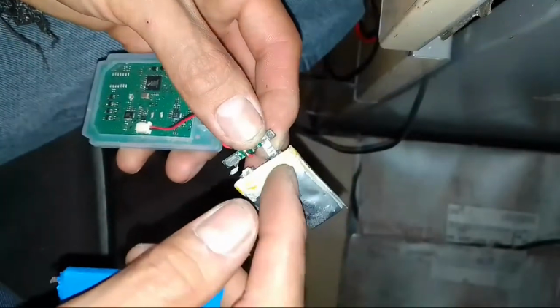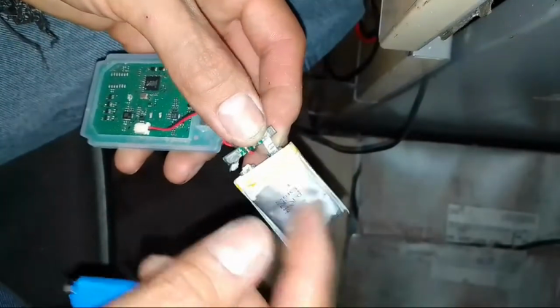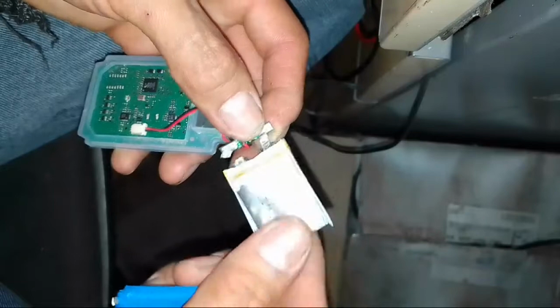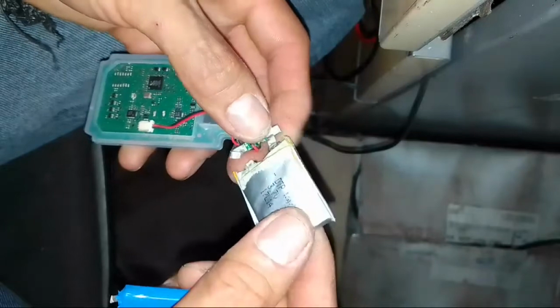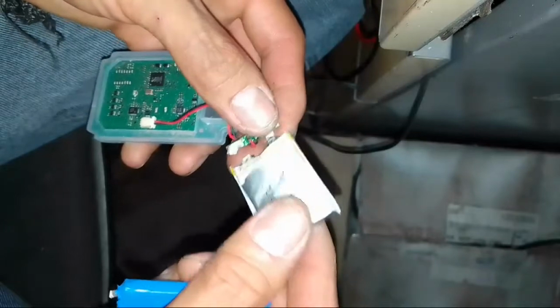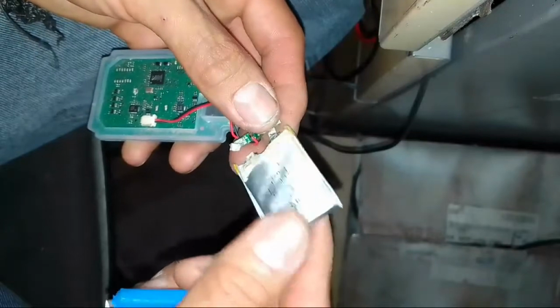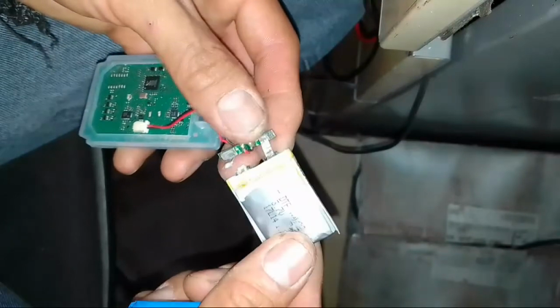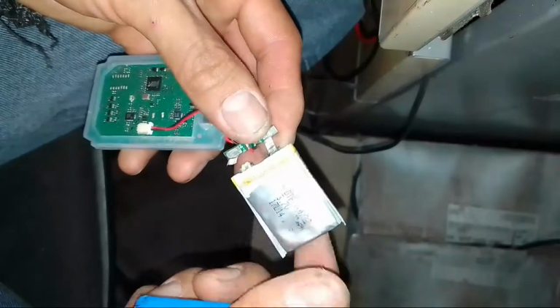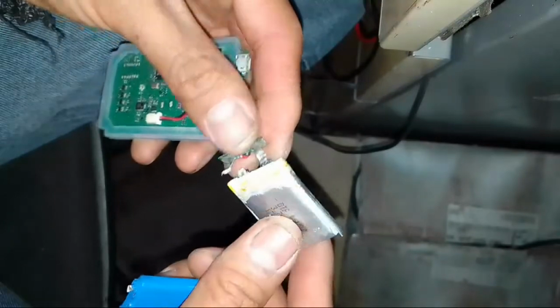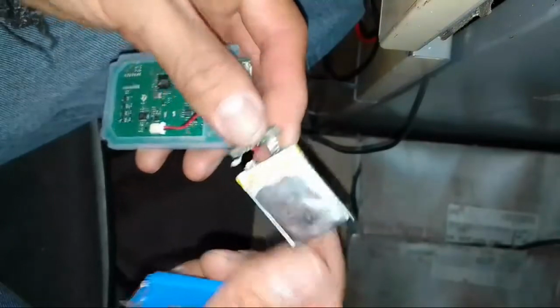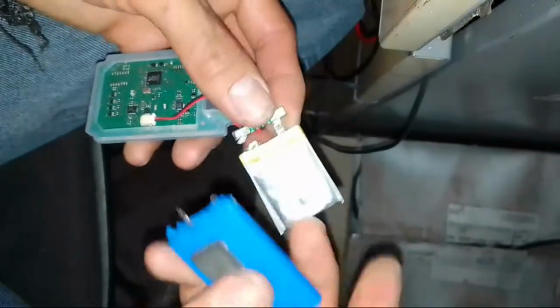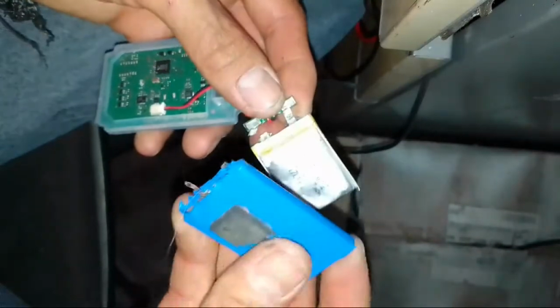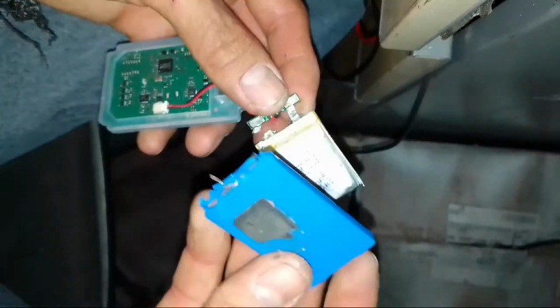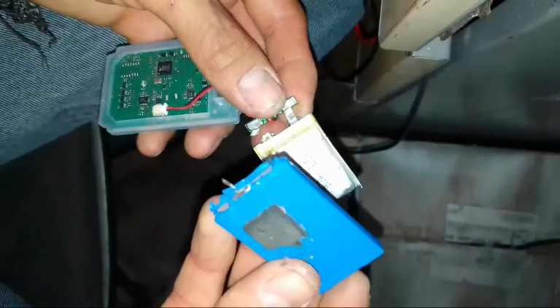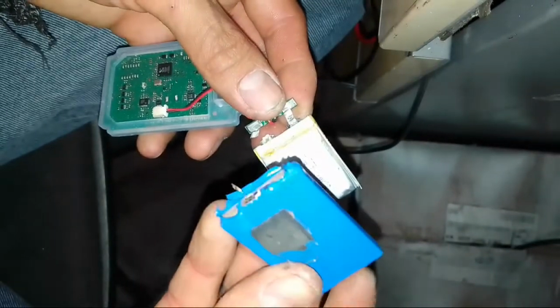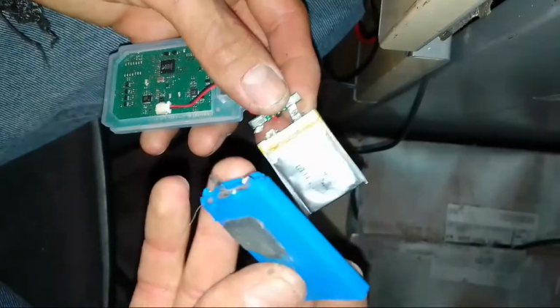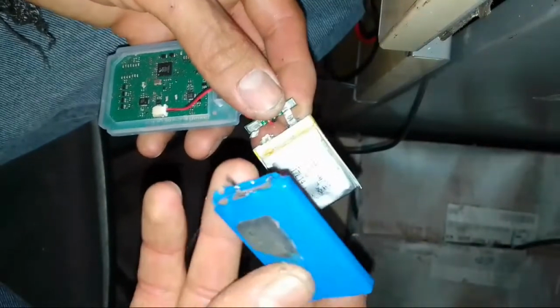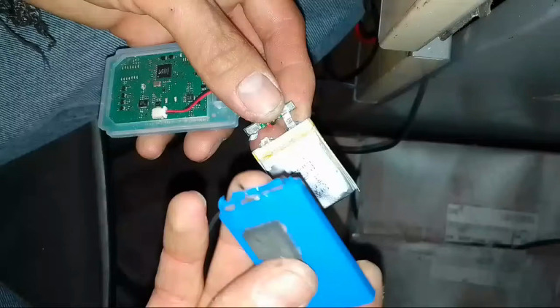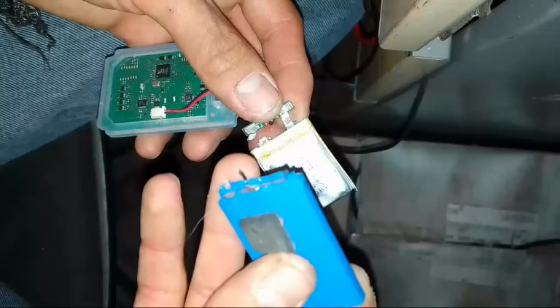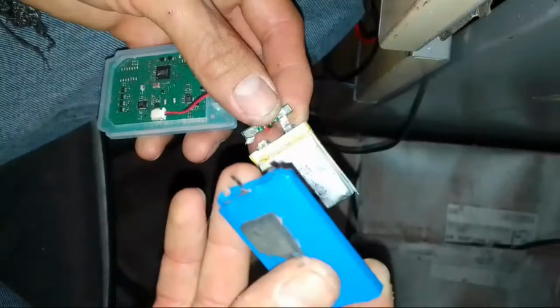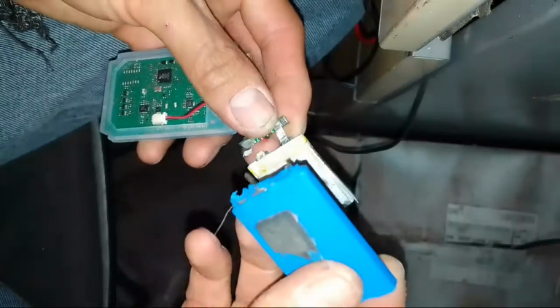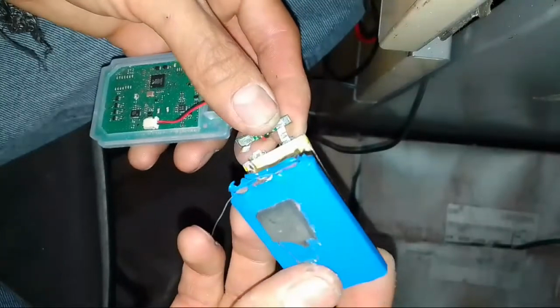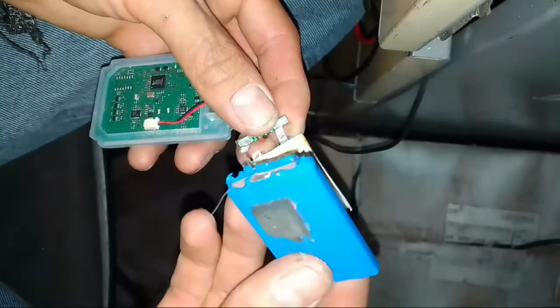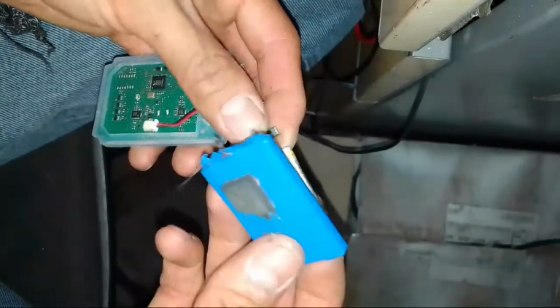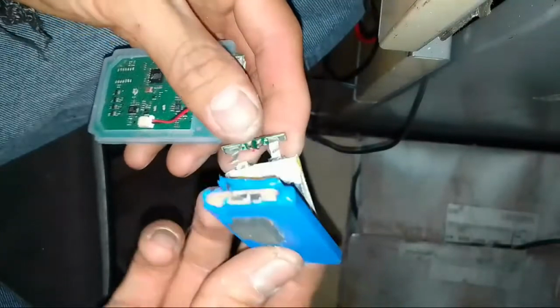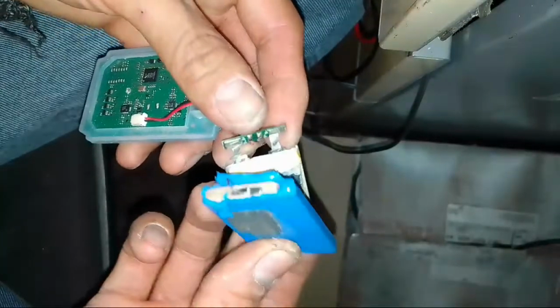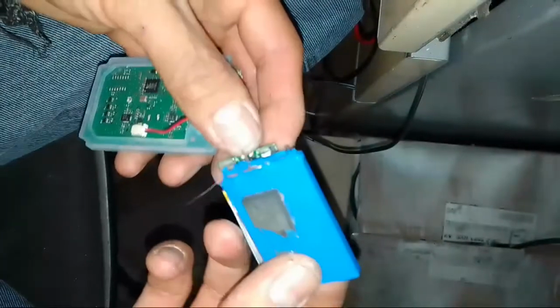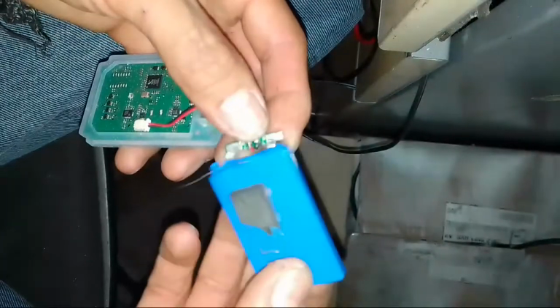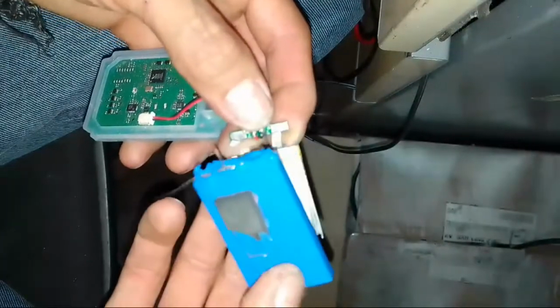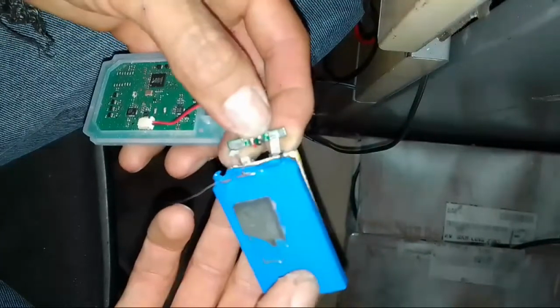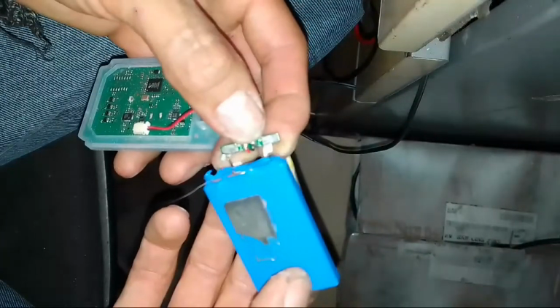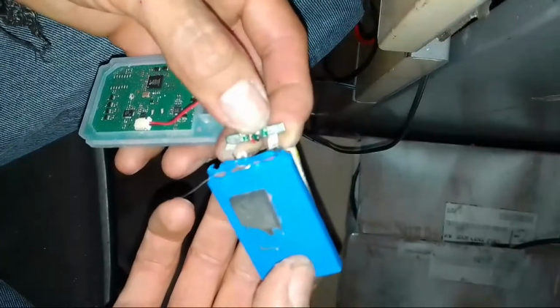I remove this battery from here and I put the battery in — I solder the battery.